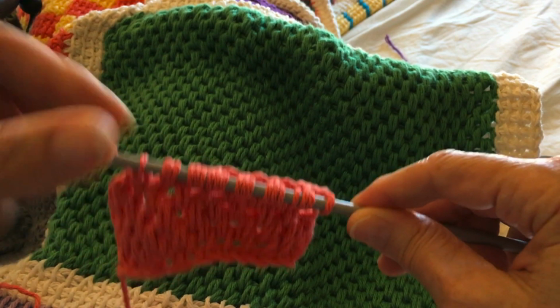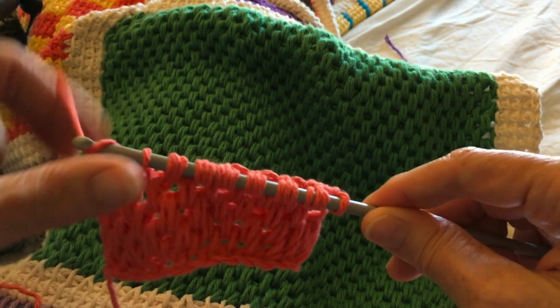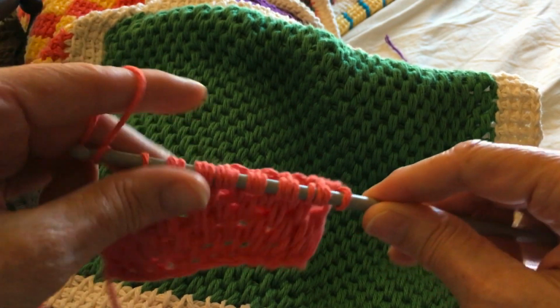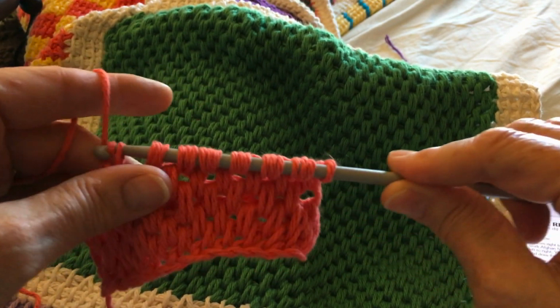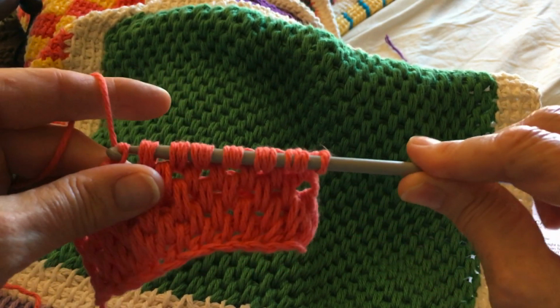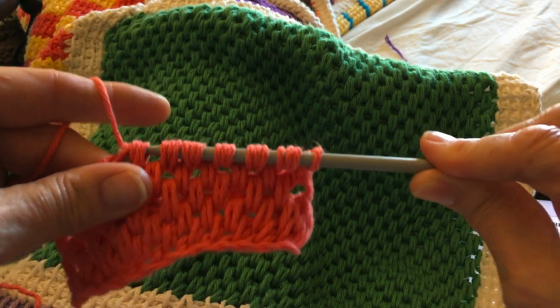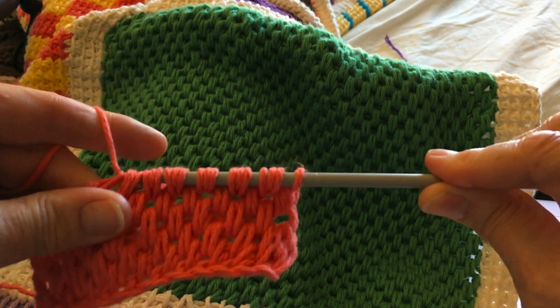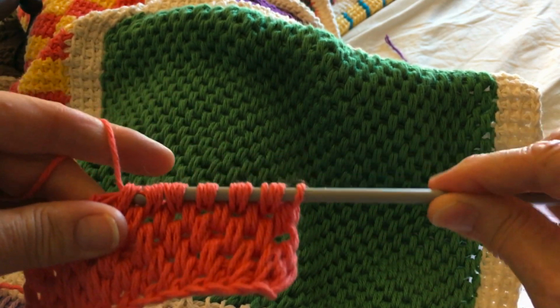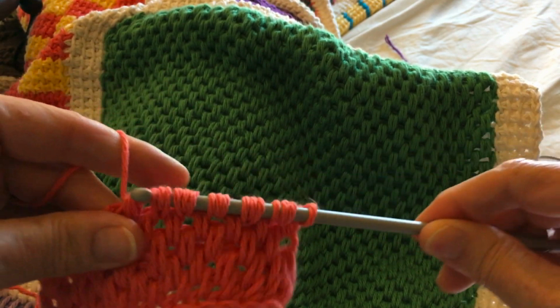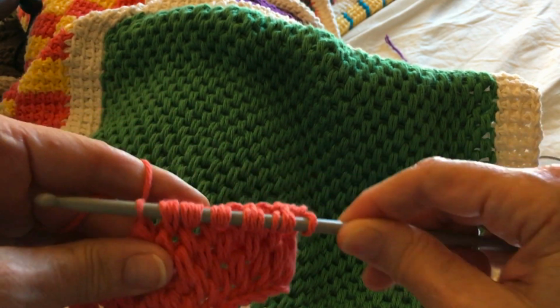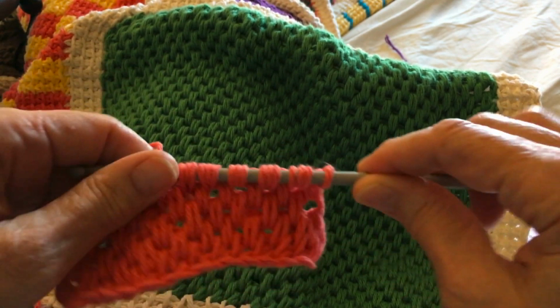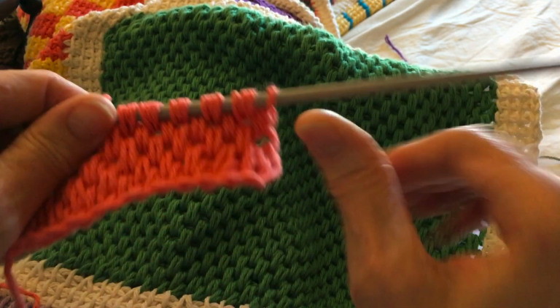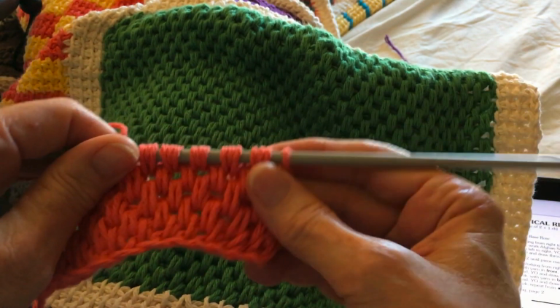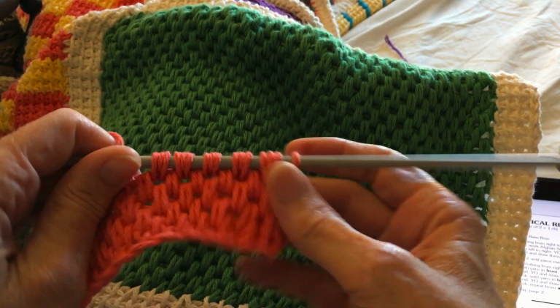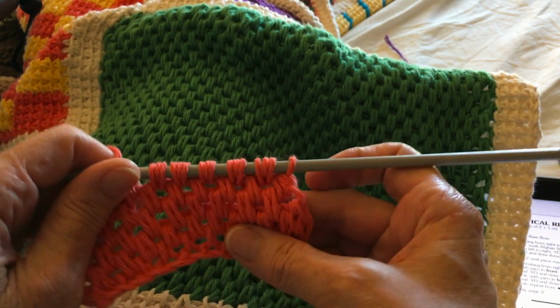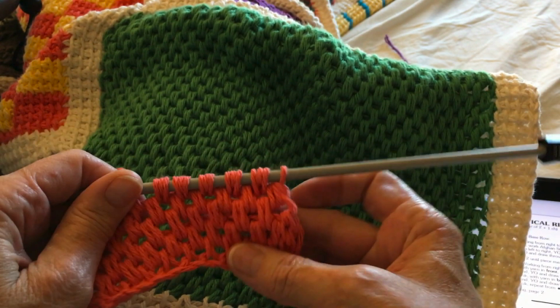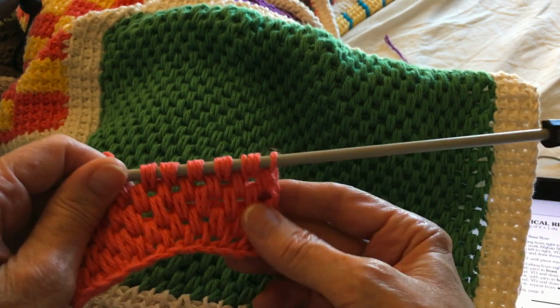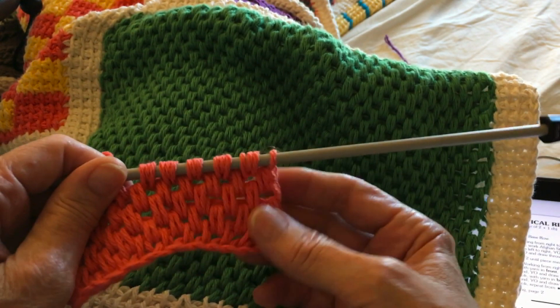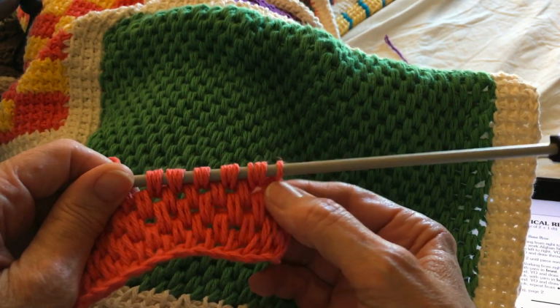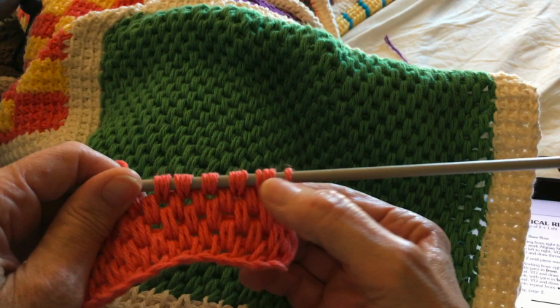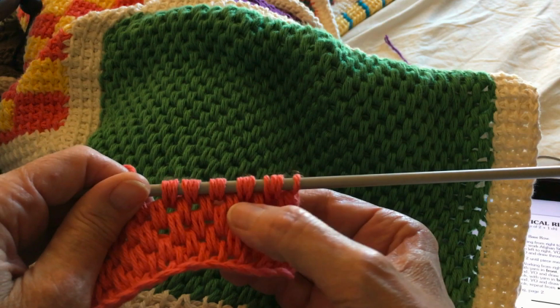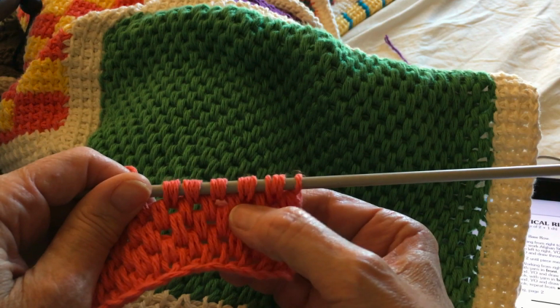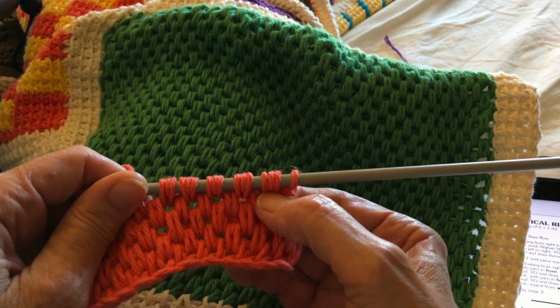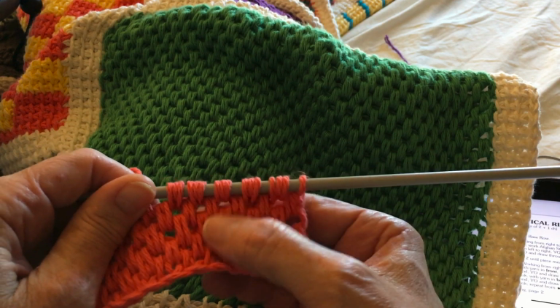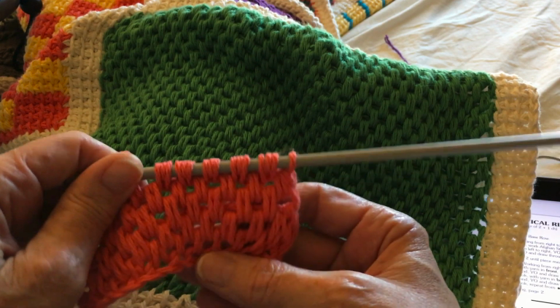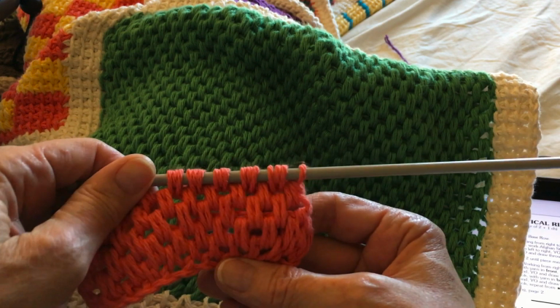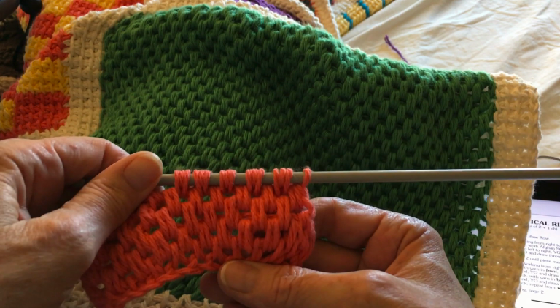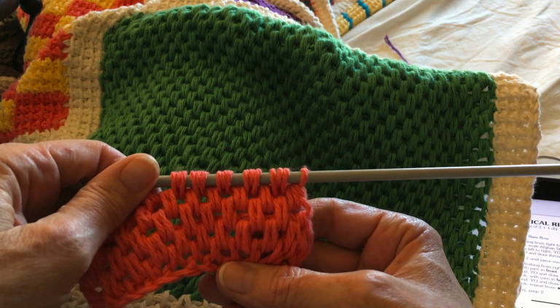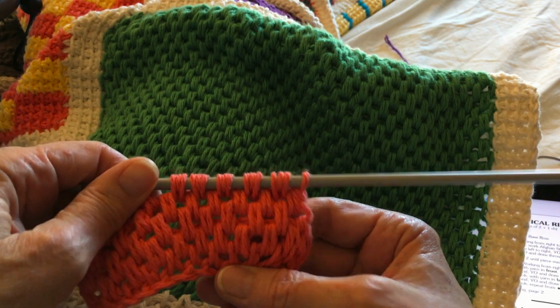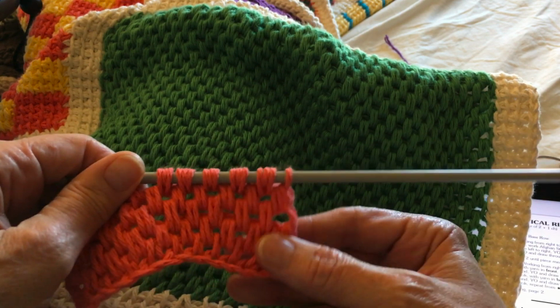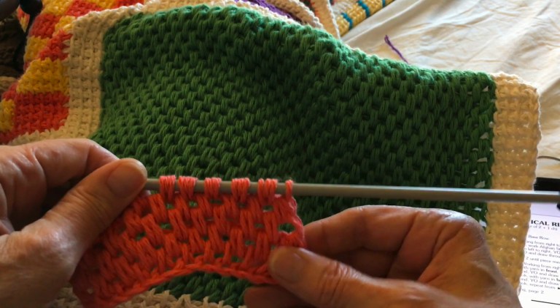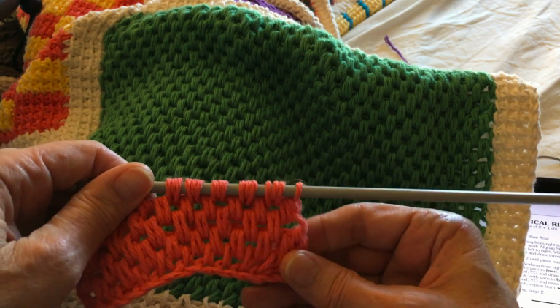But that's in essence your double waffle. Then you'll come across and in the next row you're going to stagger, and that's how you get your waffle effect.